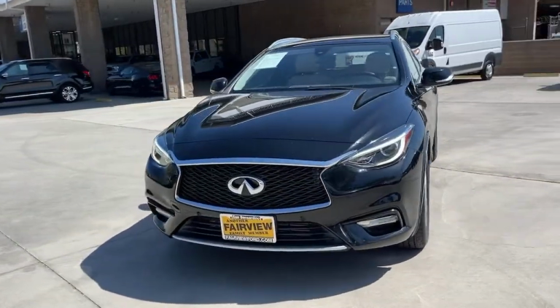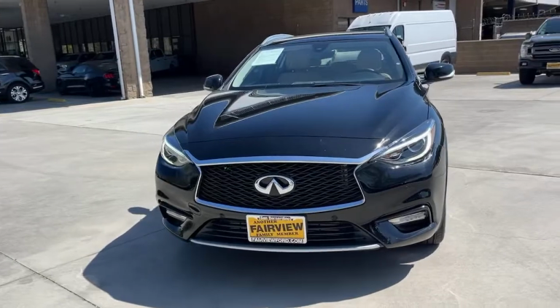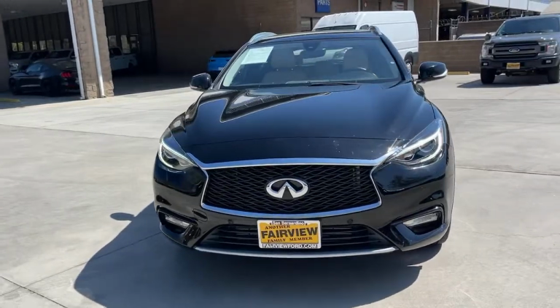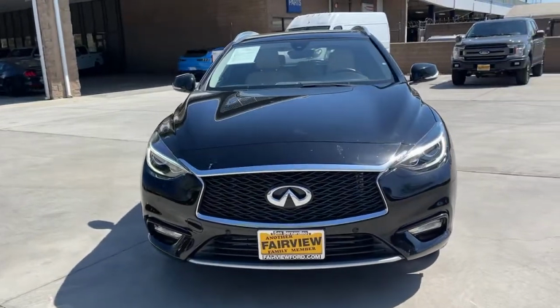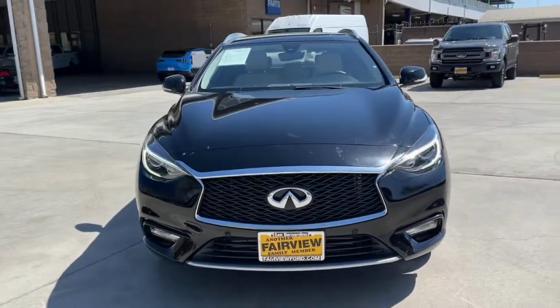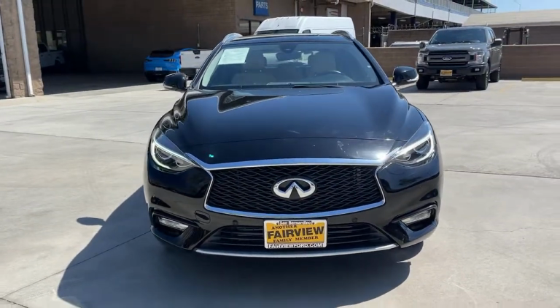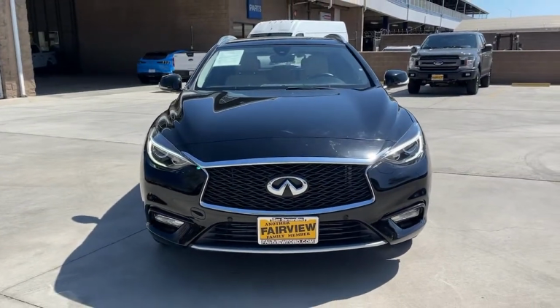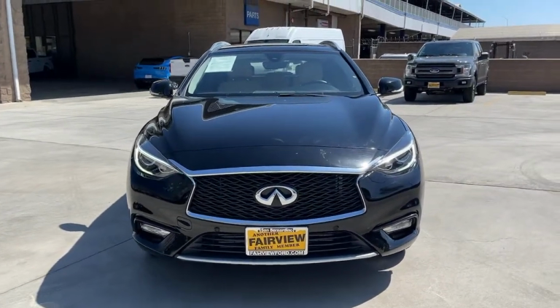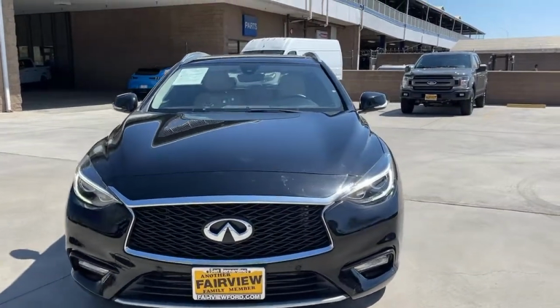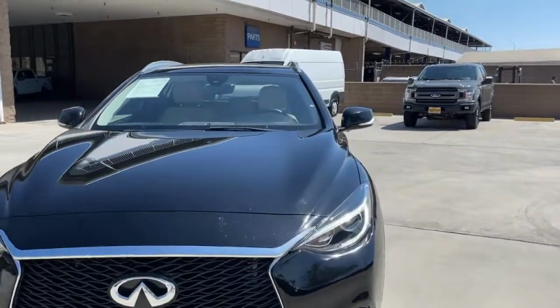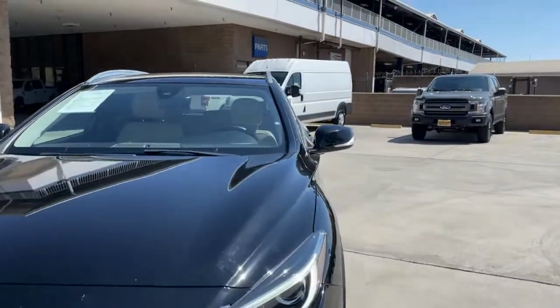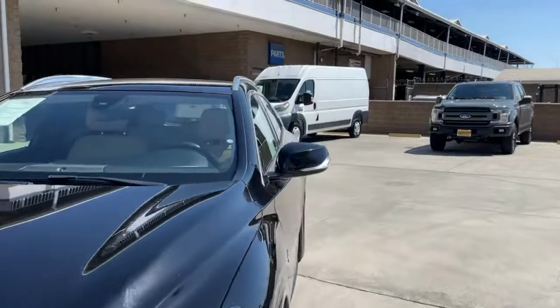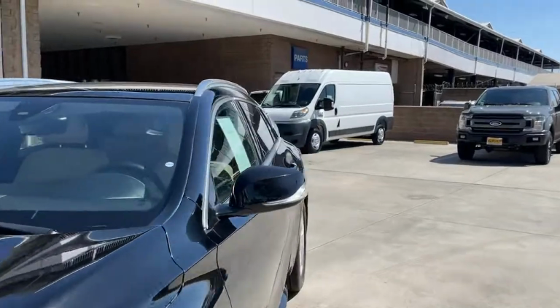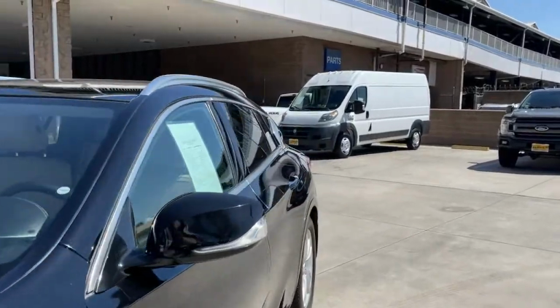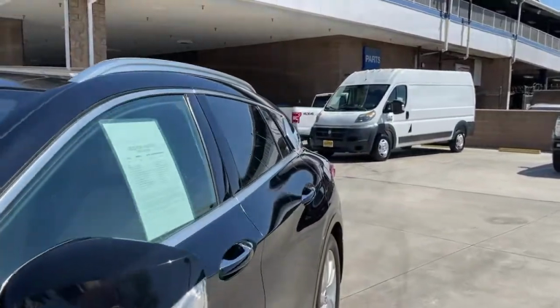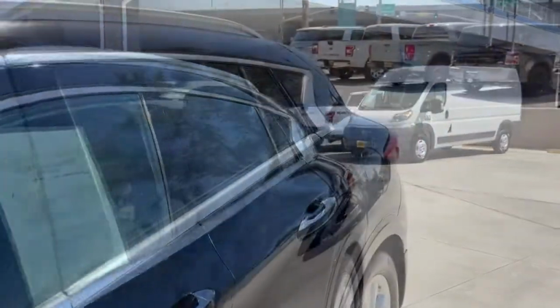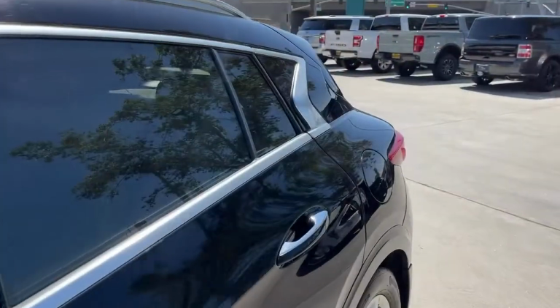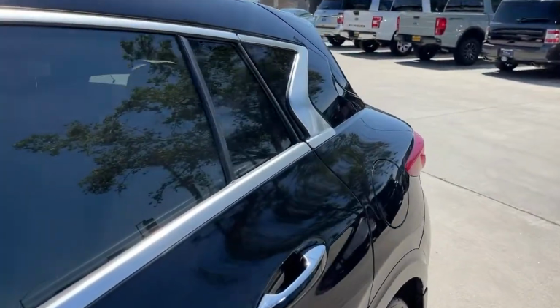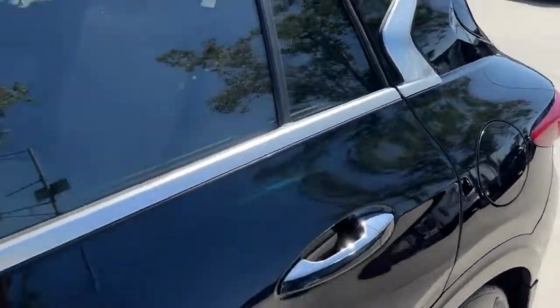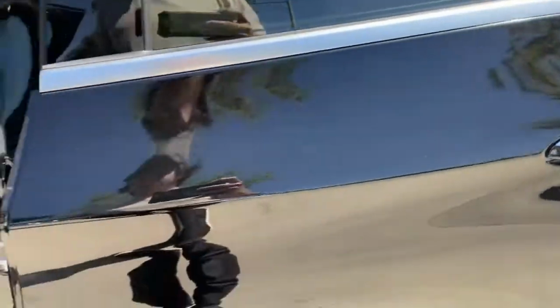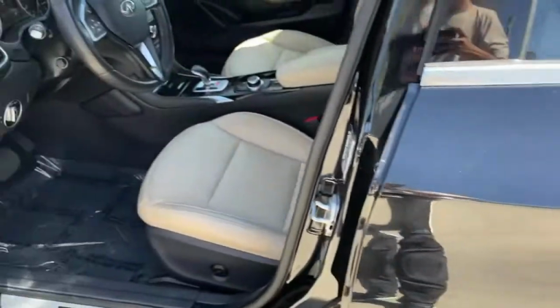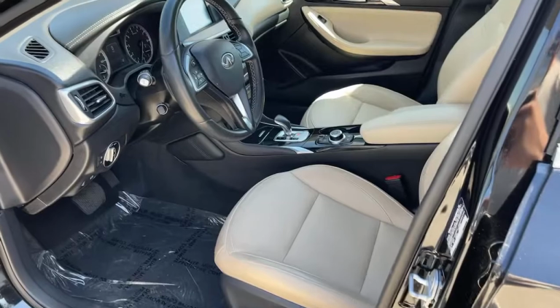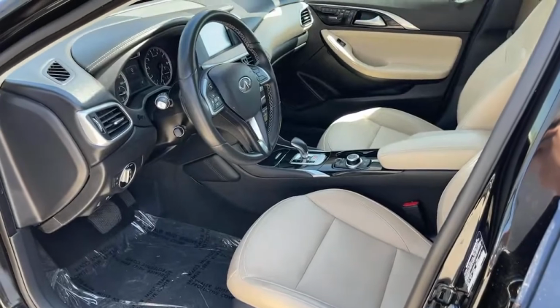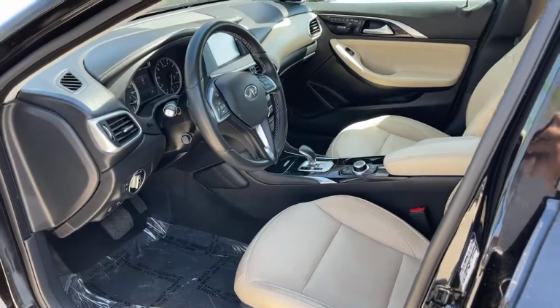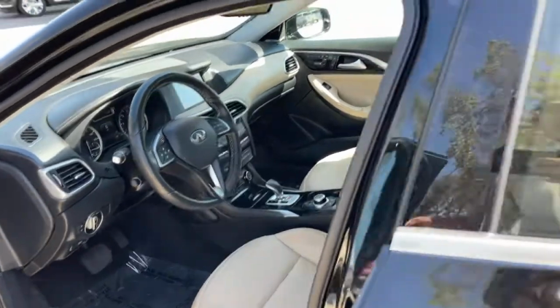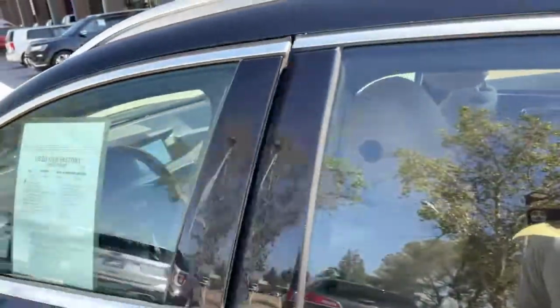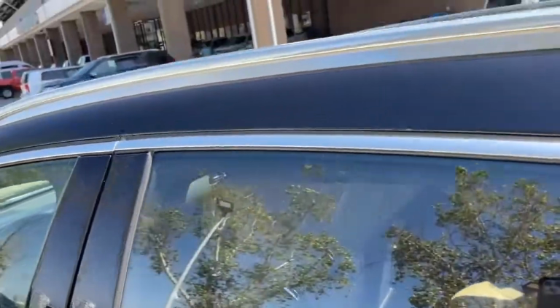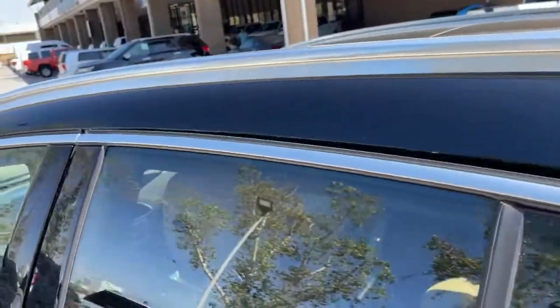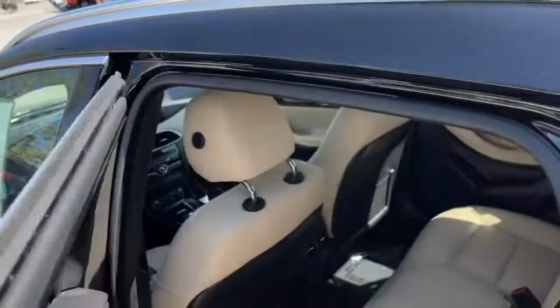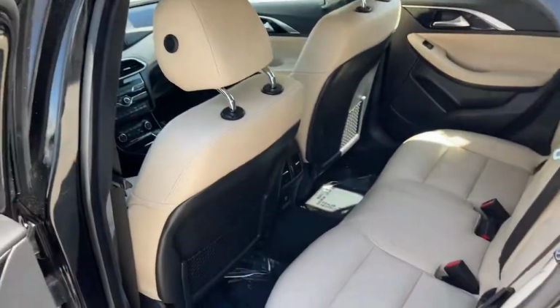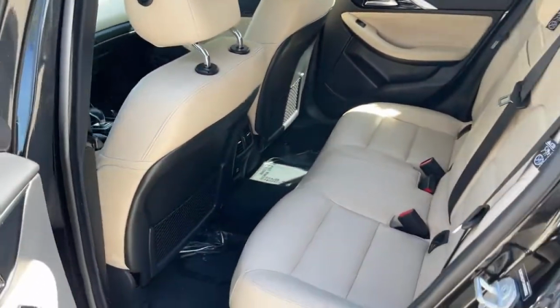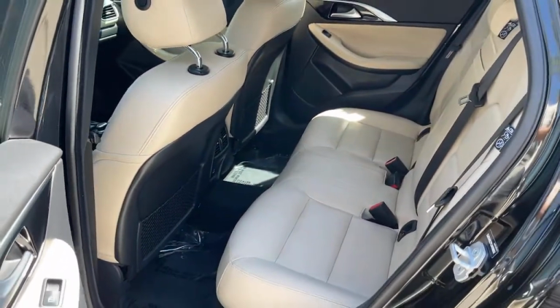The following are some of this vehicle's highlighted options: keyless entry, backup camera, satellite radio, power passenger seat, fog lamps, heated mirrors, premium sound system, keyless start, aluminum wheels, and heated front seat.